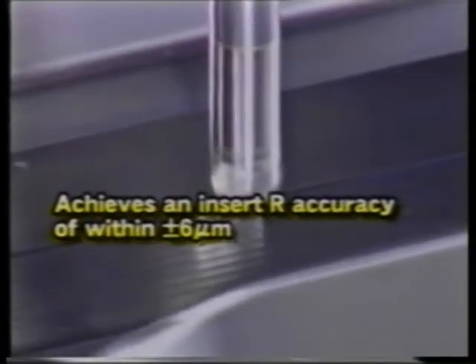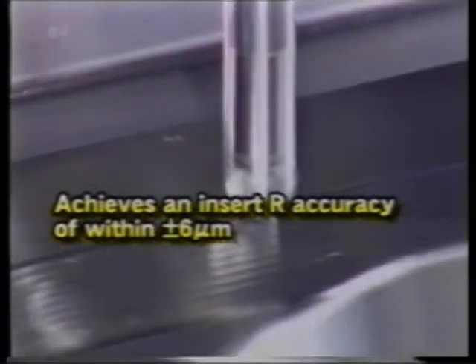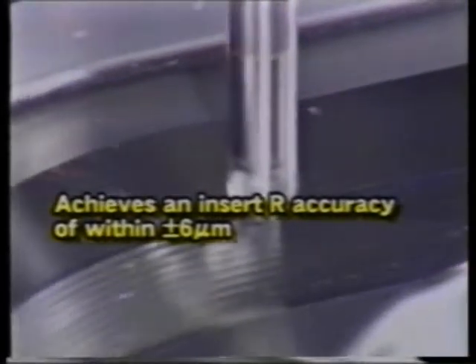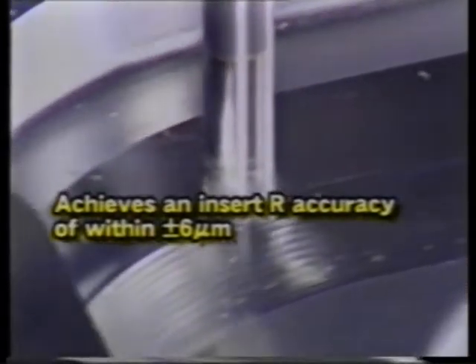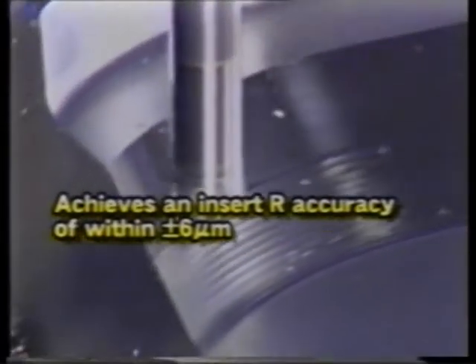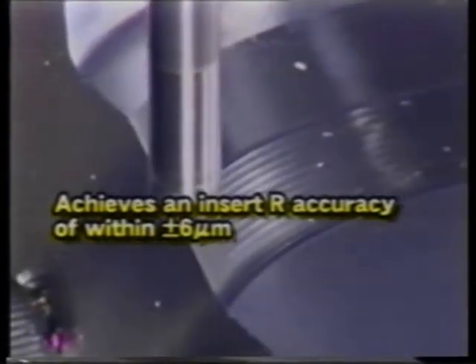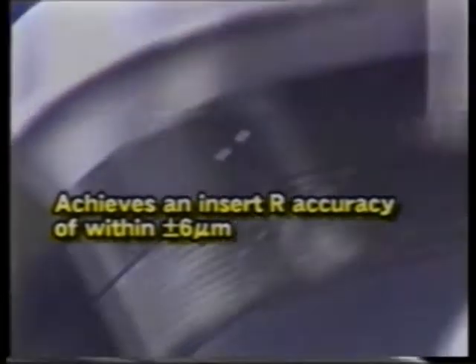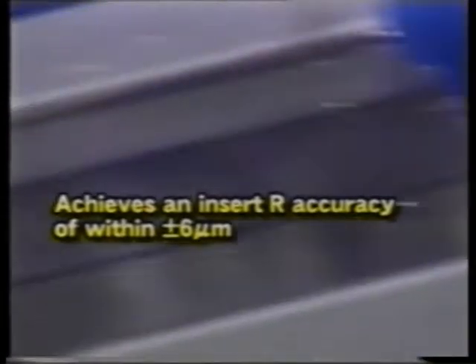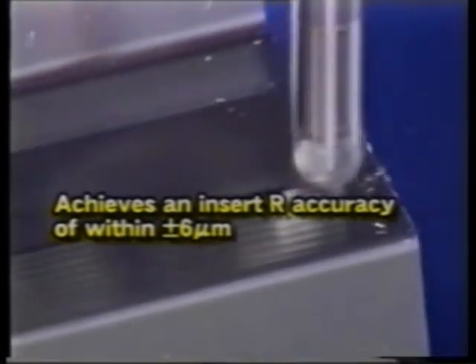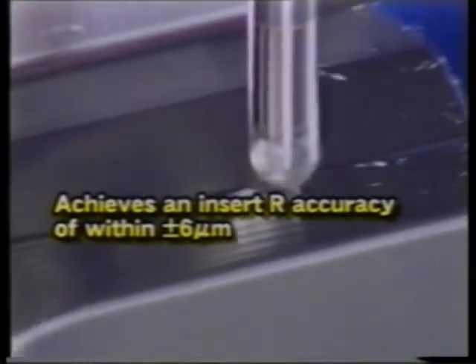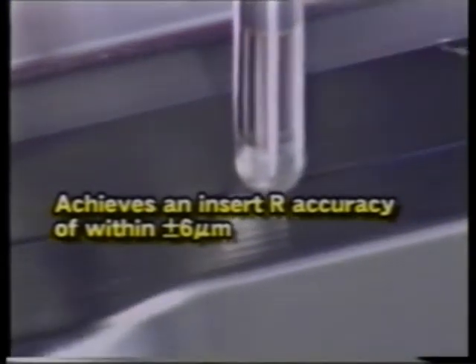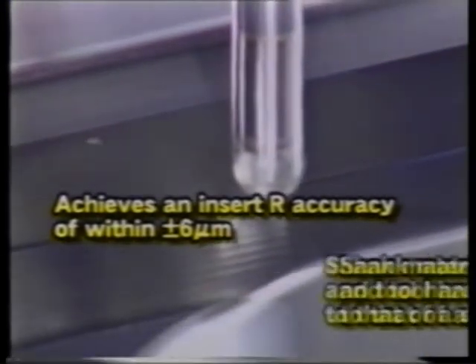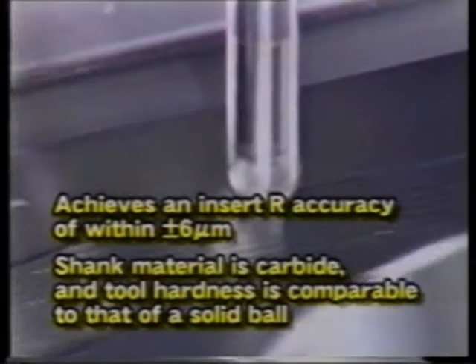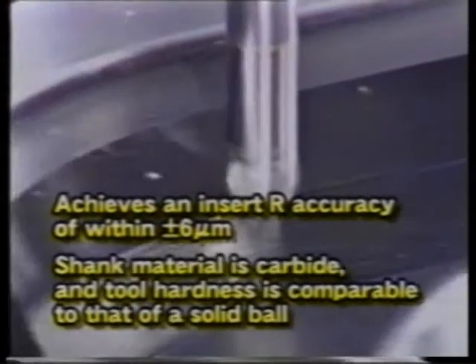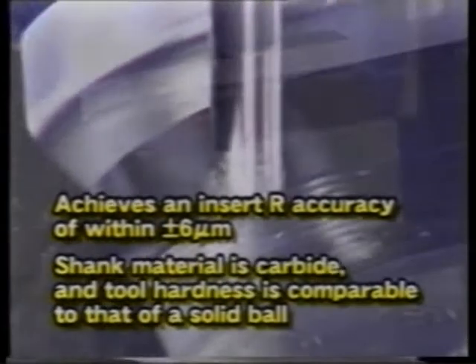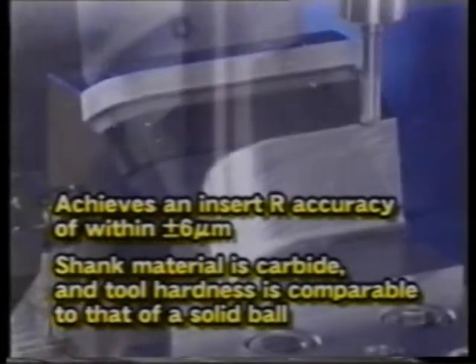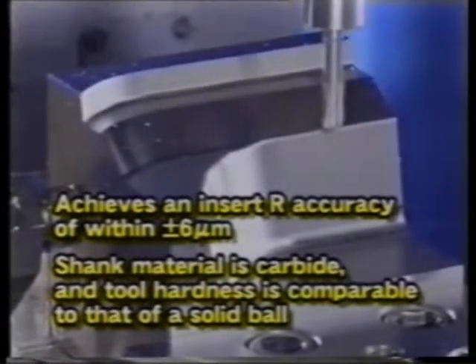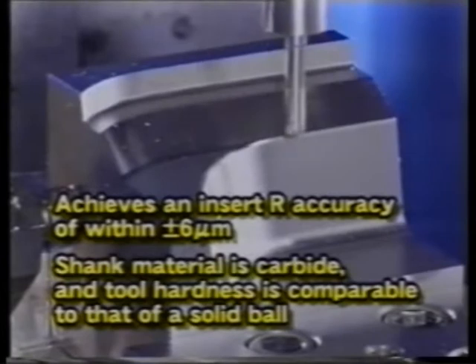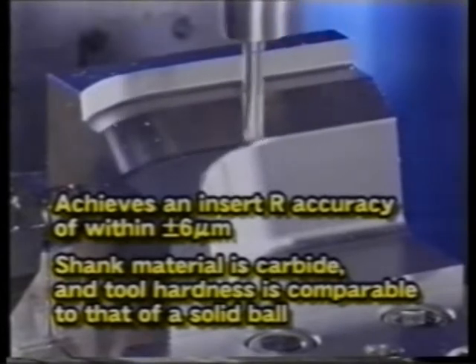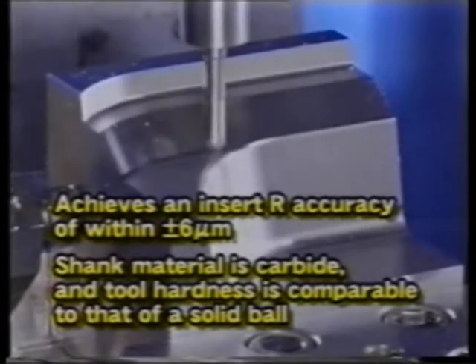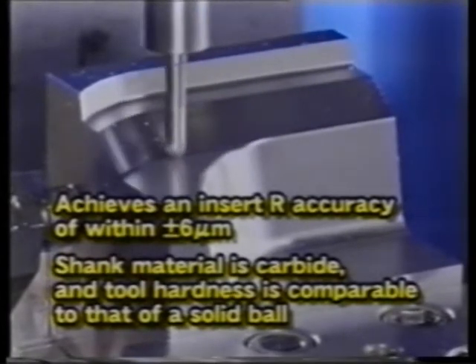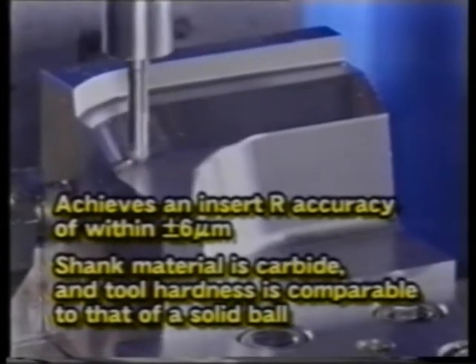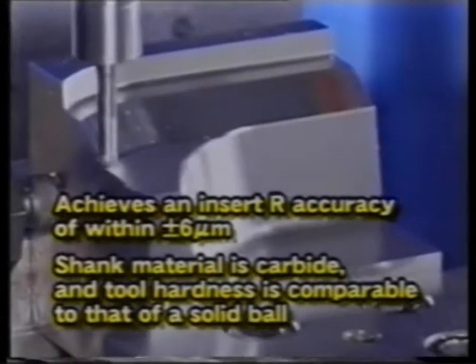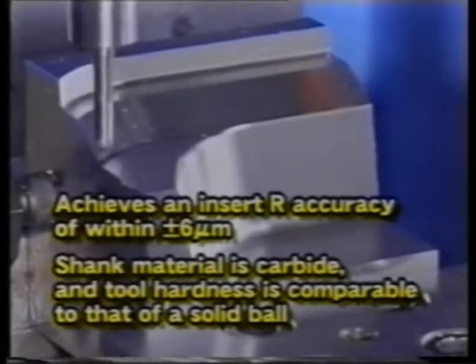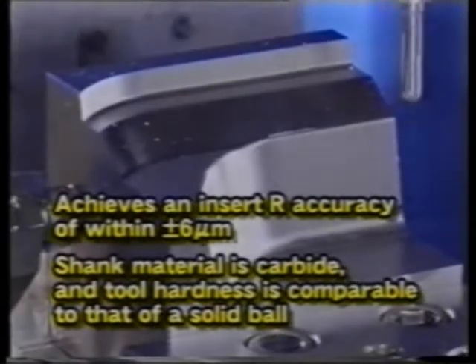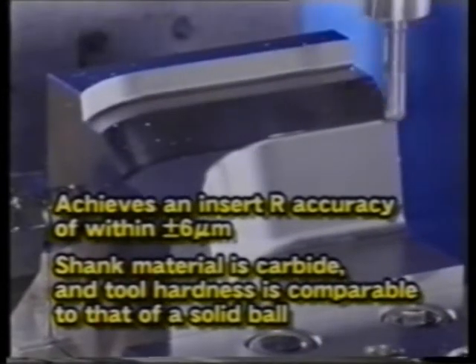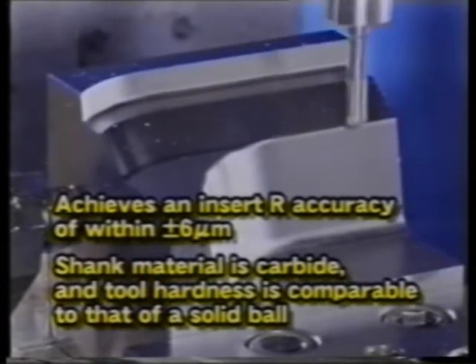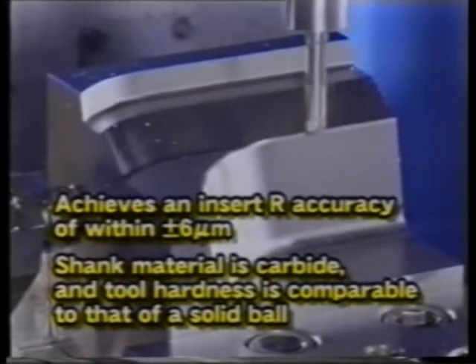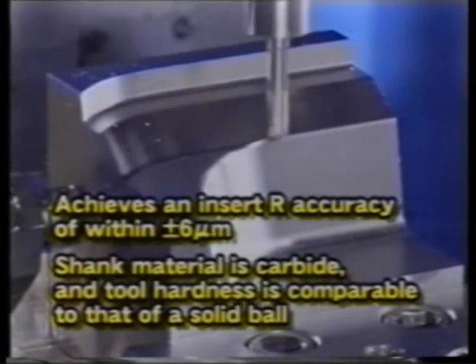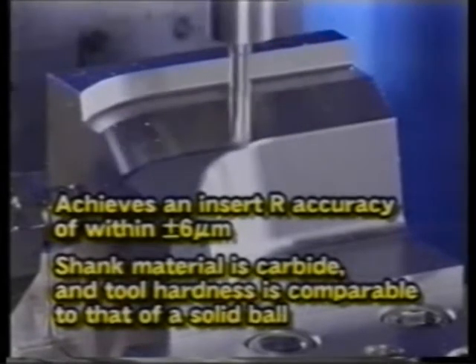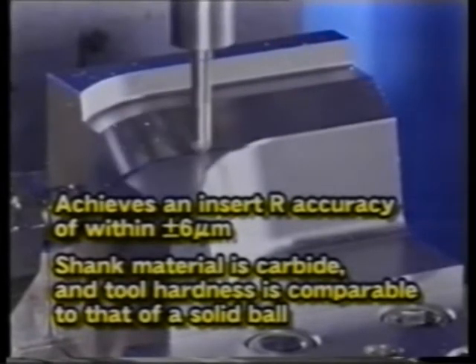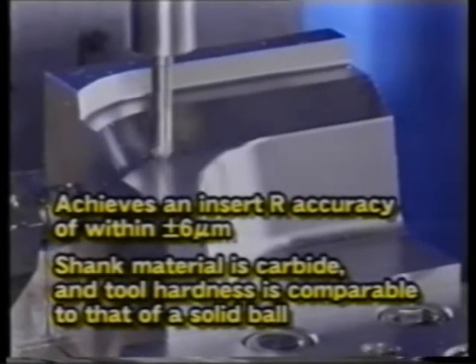The mirror ball achieves an insert R accuracy of within plus or minus 6 microns. In addition, carbide is used as the shank material, and the tool hardness is comparable to that of a solid ball, so high accuracy finishing is possible.